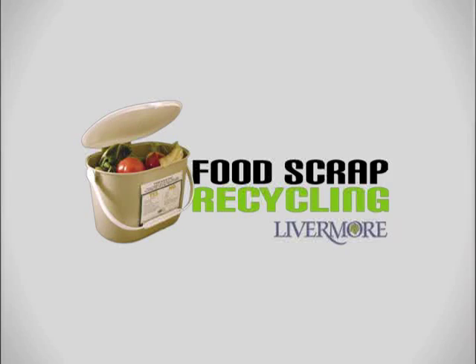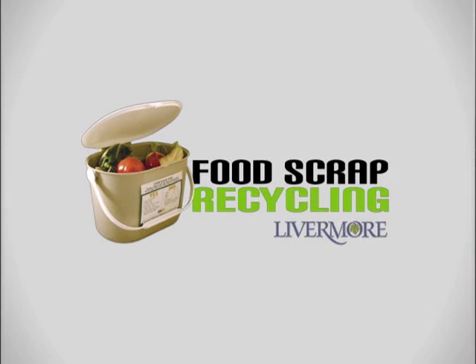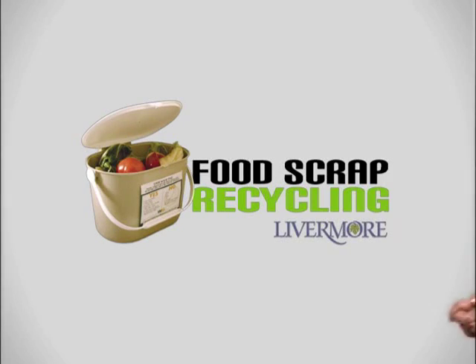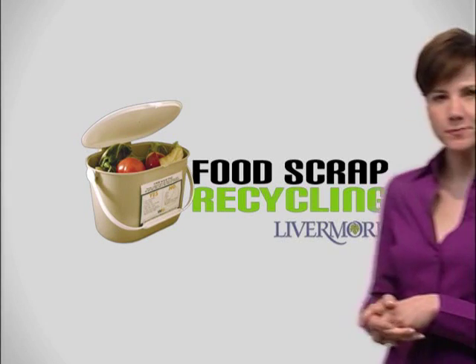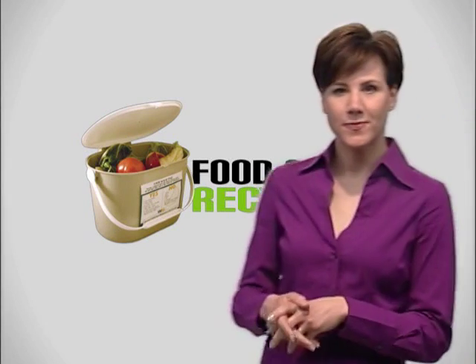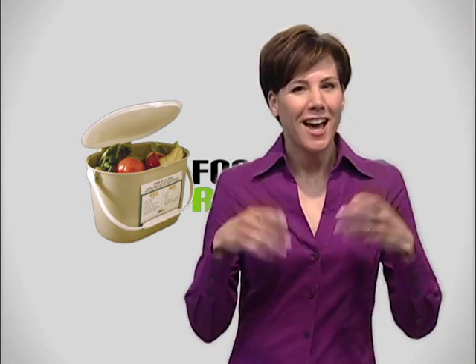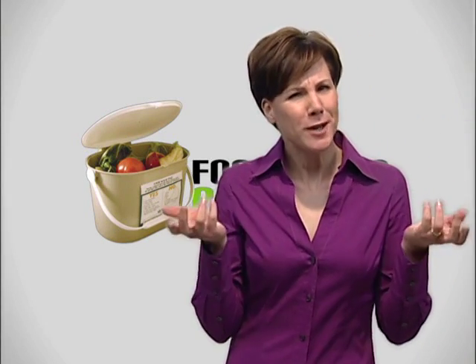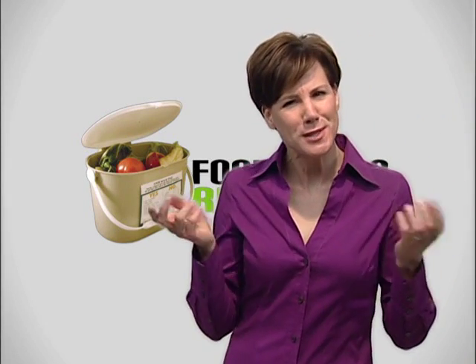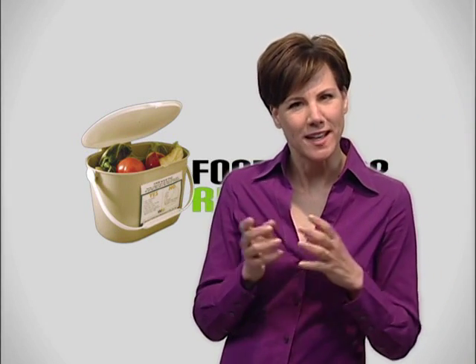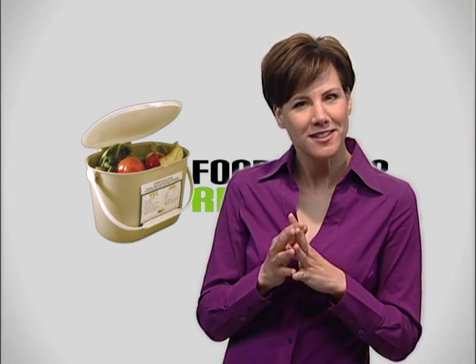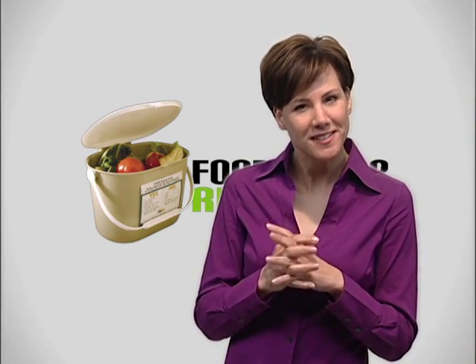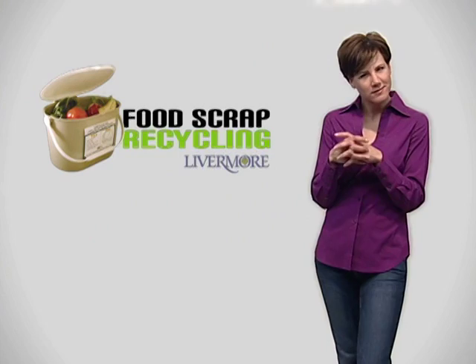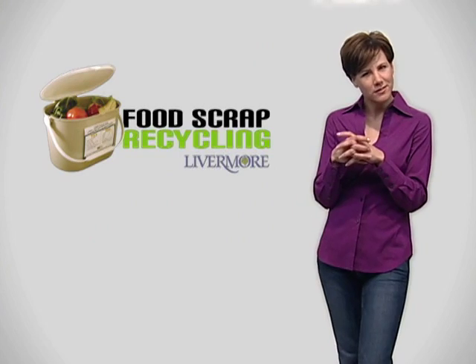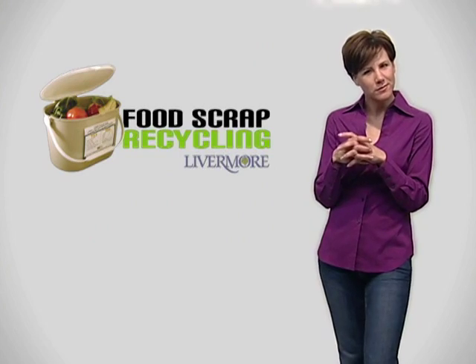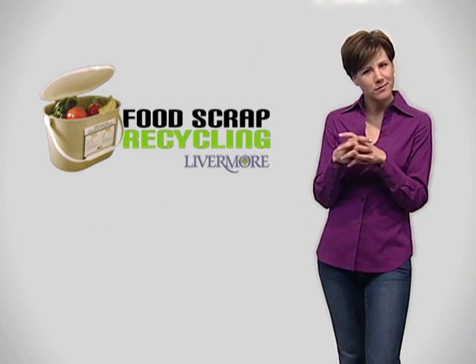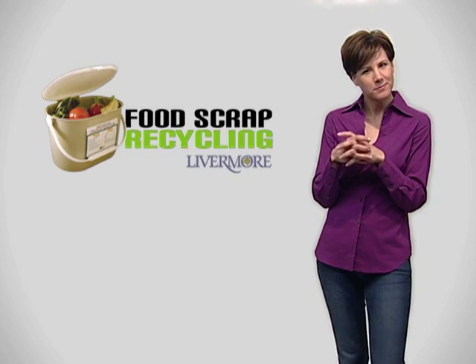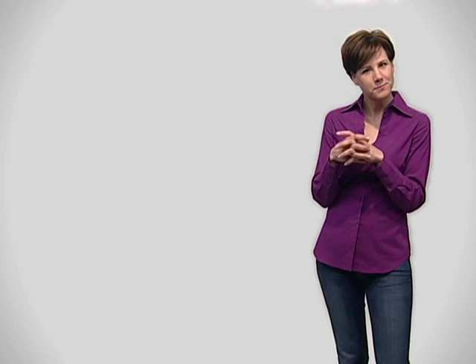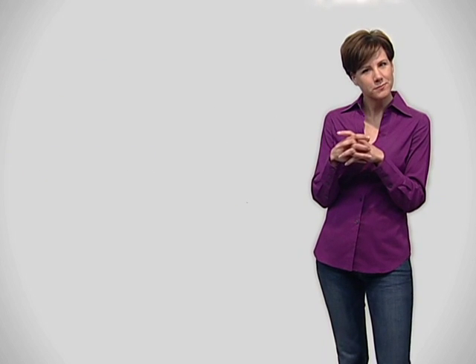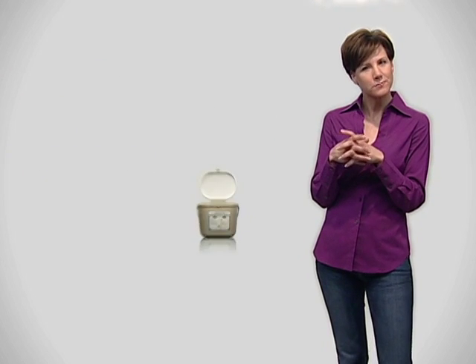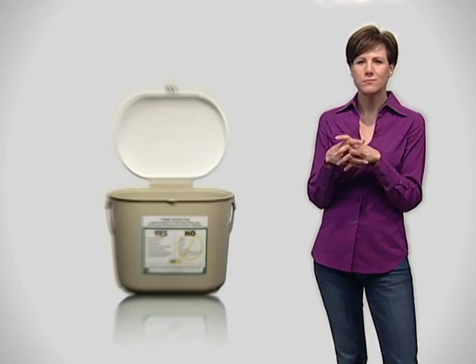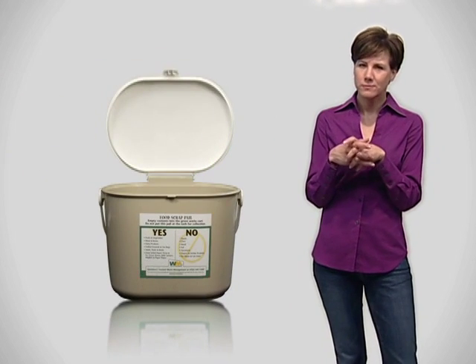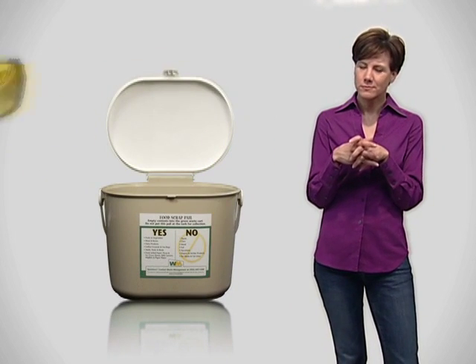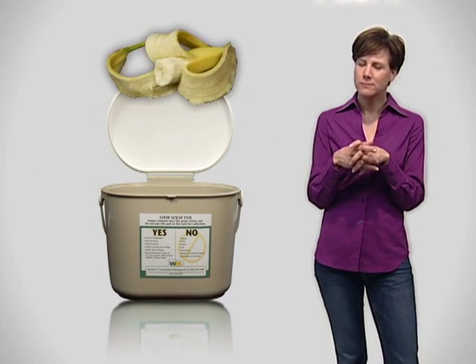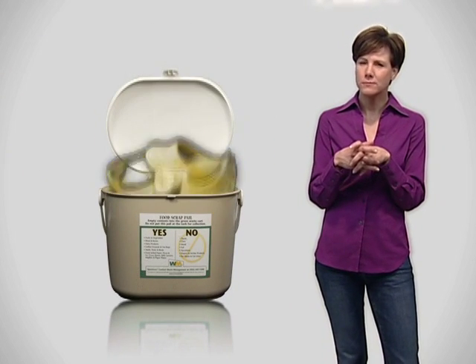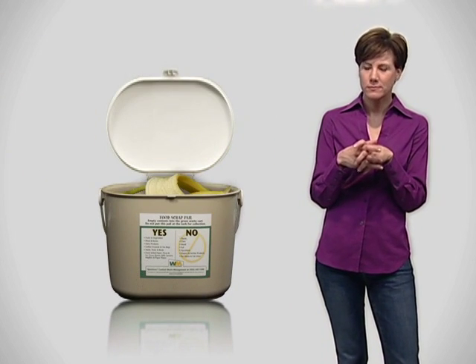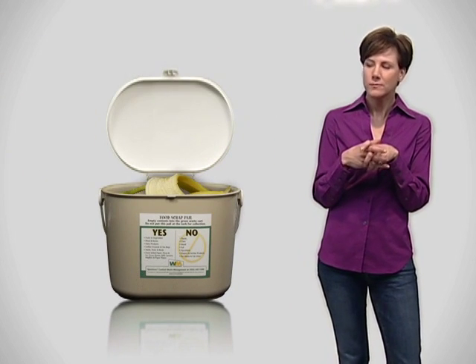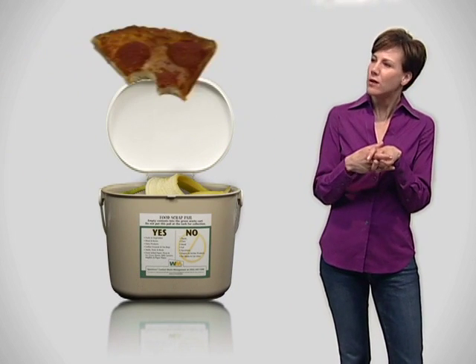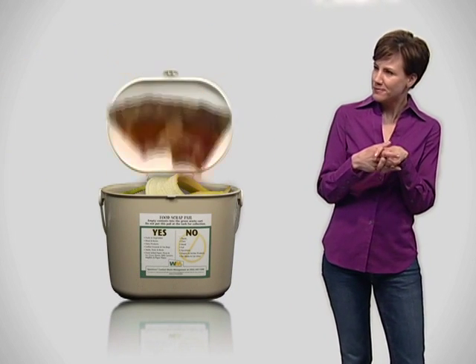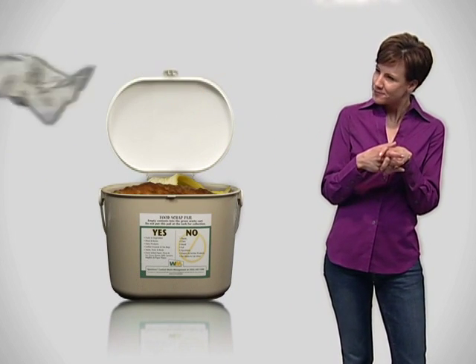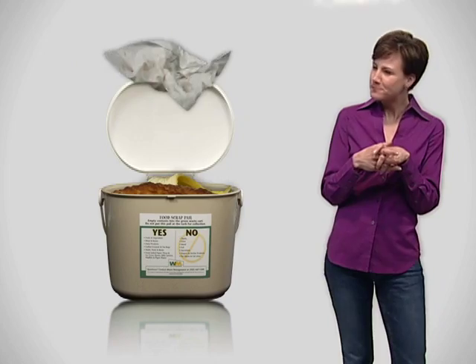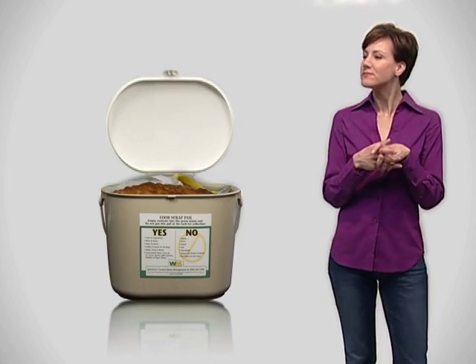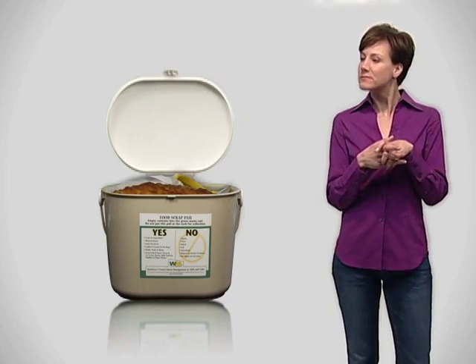The Livermore Food Scrap Recycling Program. How do I use the pail? The Livermore Food Scrap Recycling Program allows you to put food scraps and most food-soiled paper products into the food scrap pail that you keep in your home.